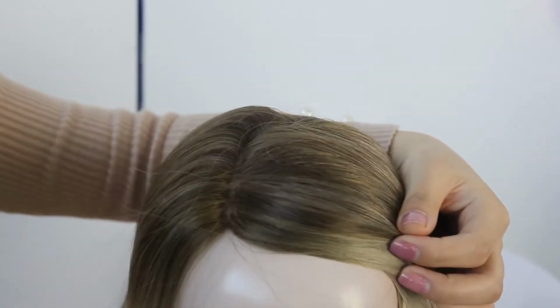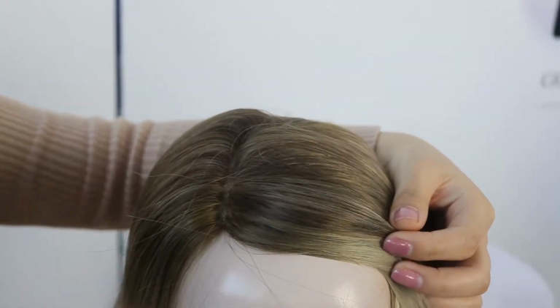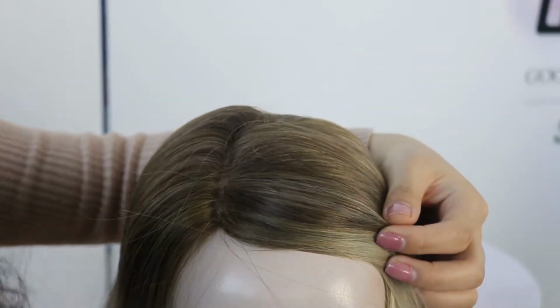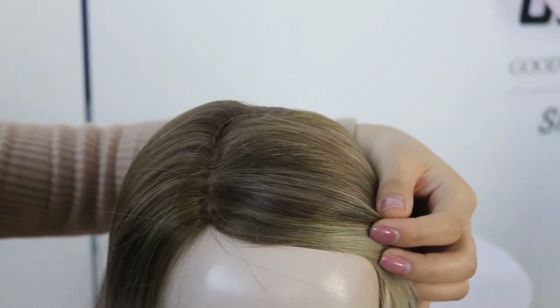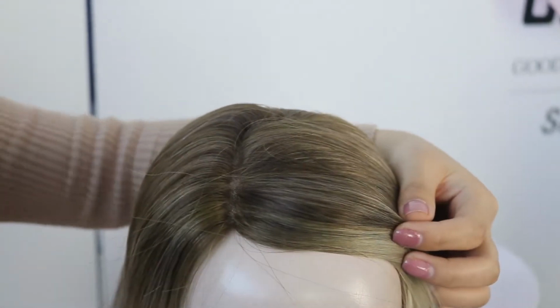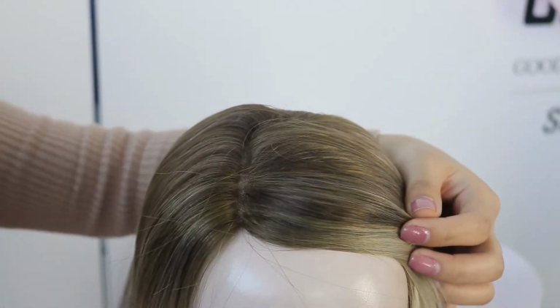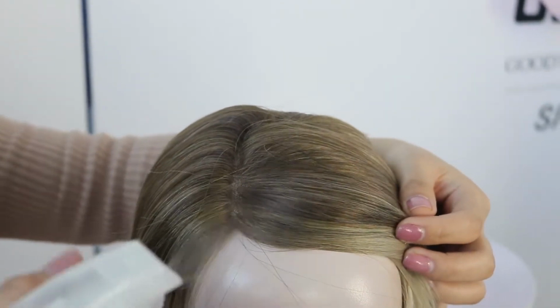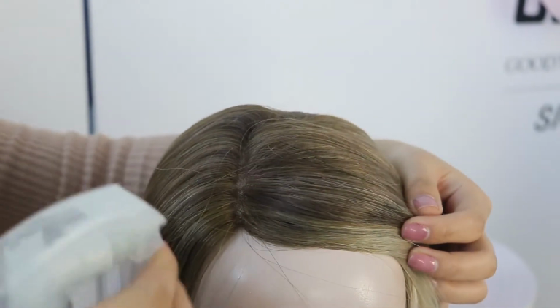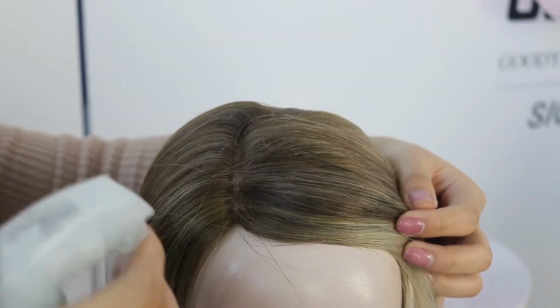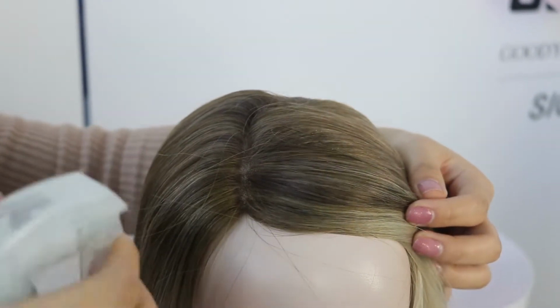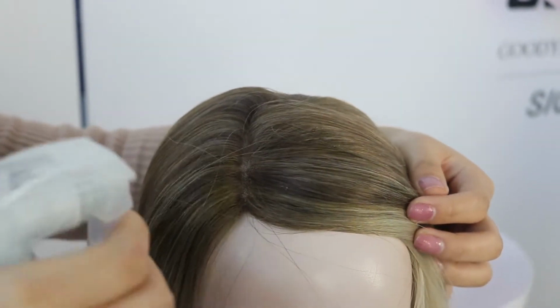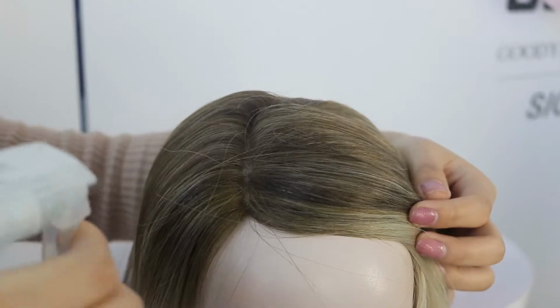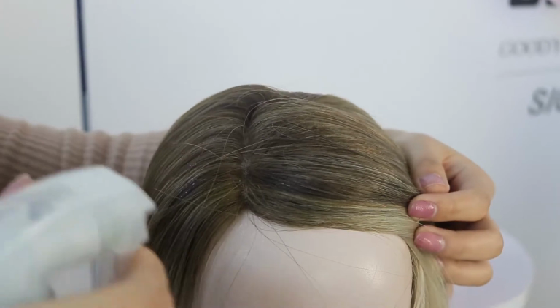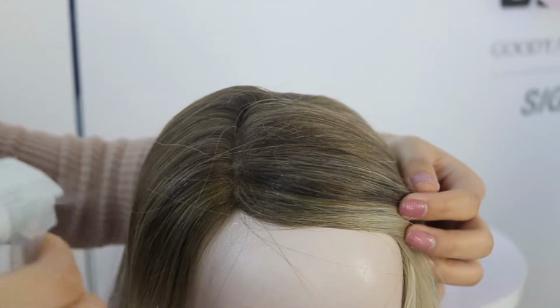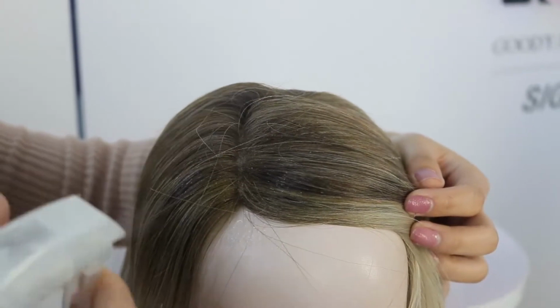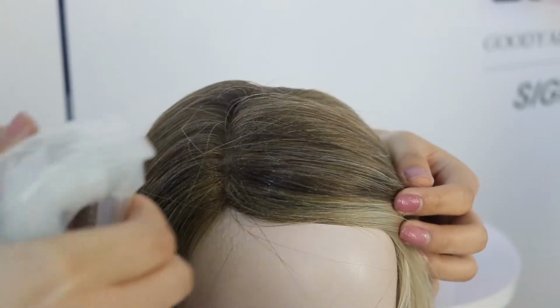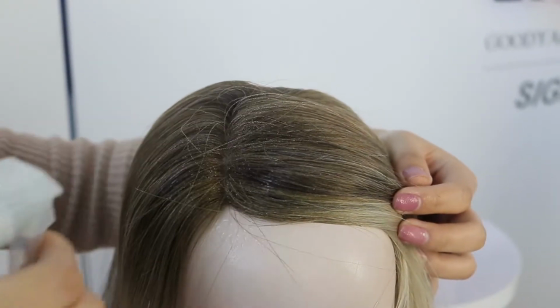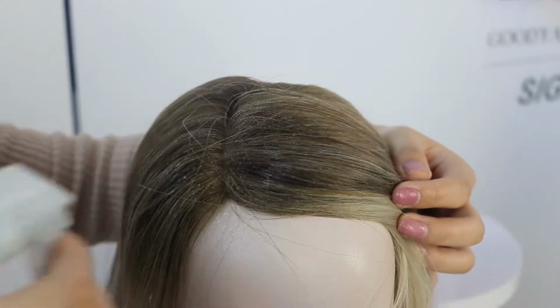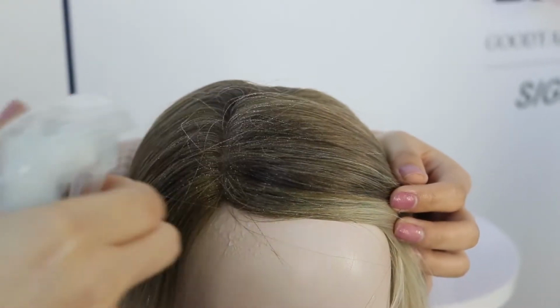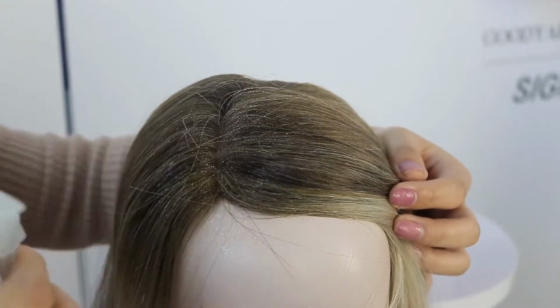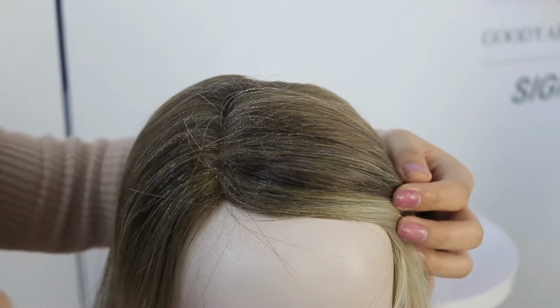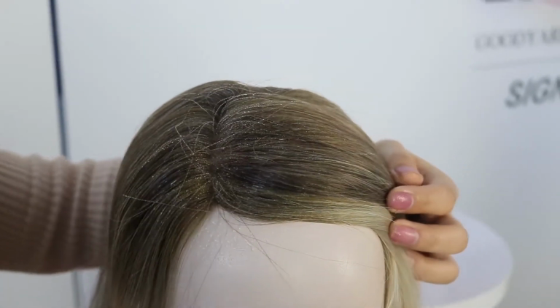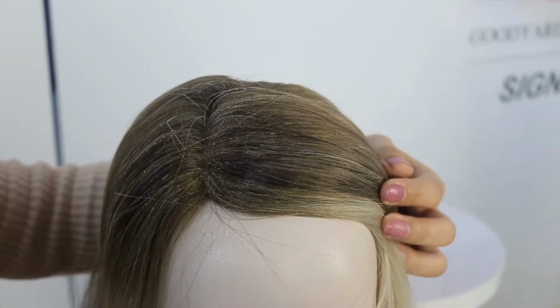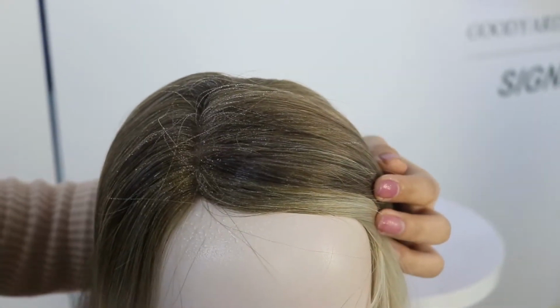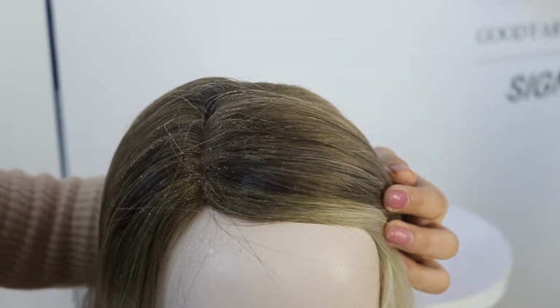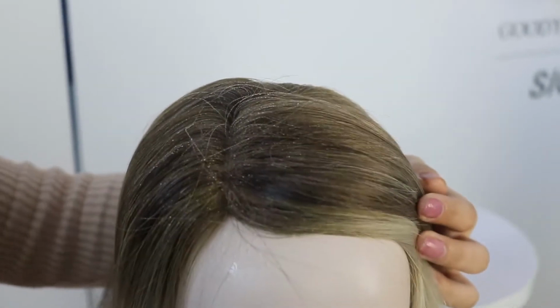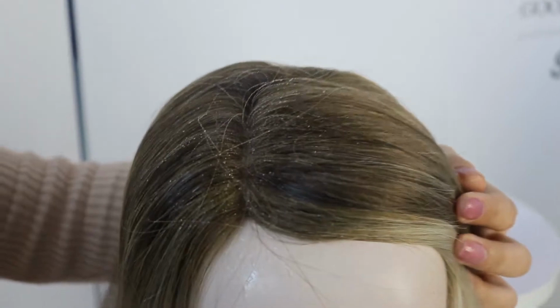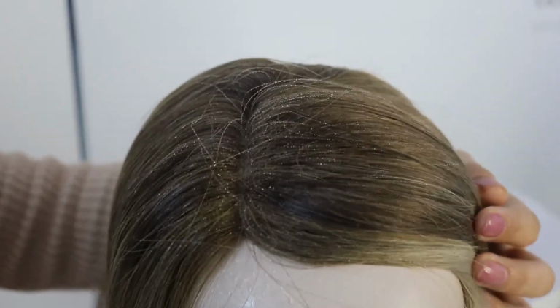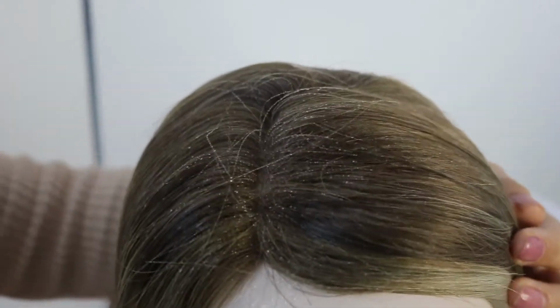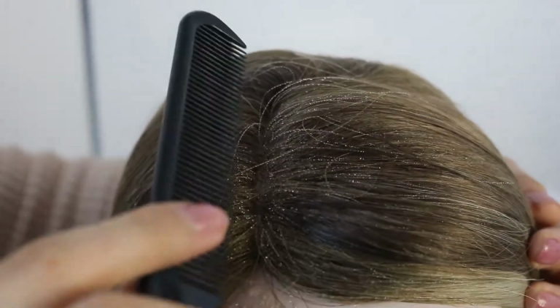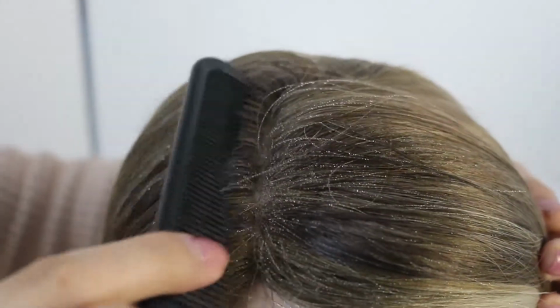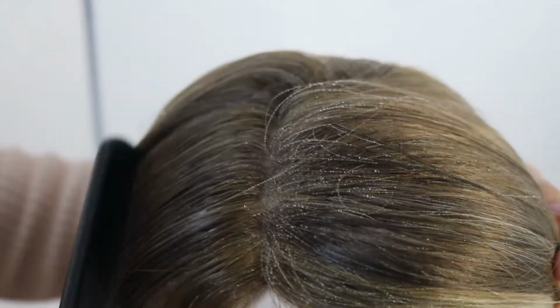Wash the topper for best results, or make sure it is wet by spraying lots of water on the topper. Being wet will make the new parting line much easier to create.